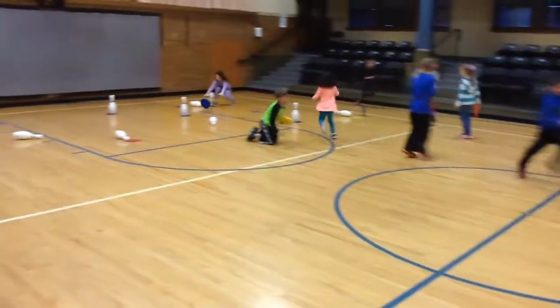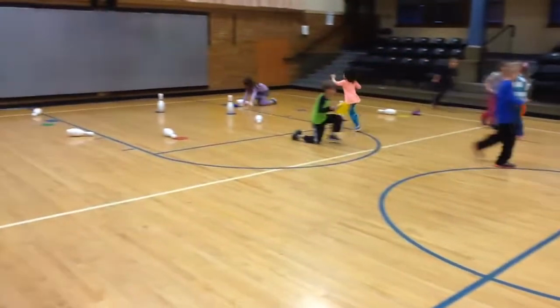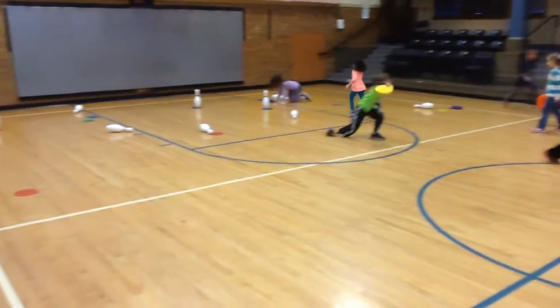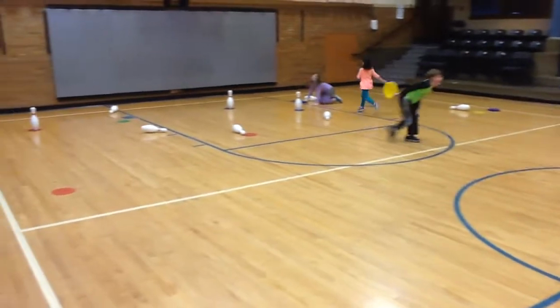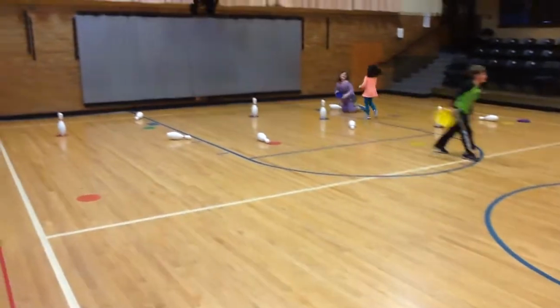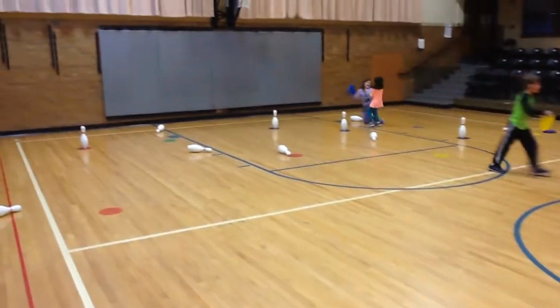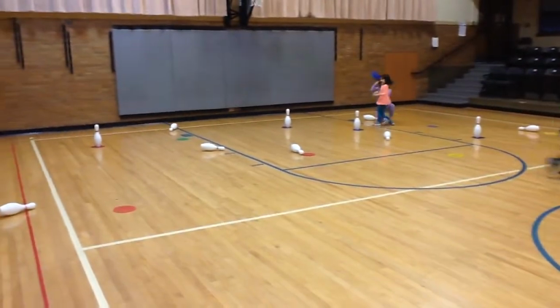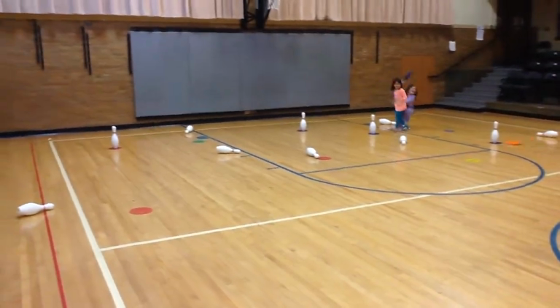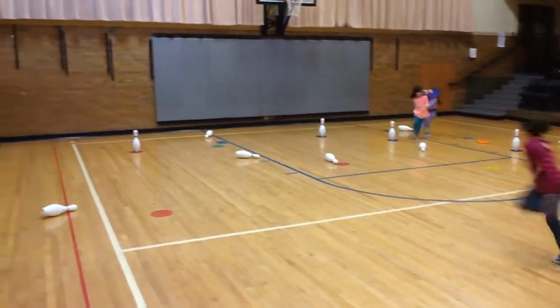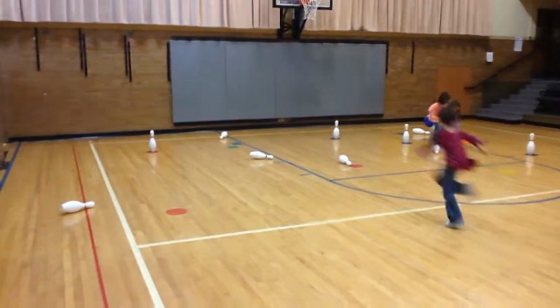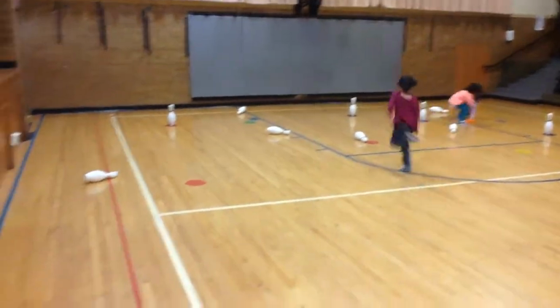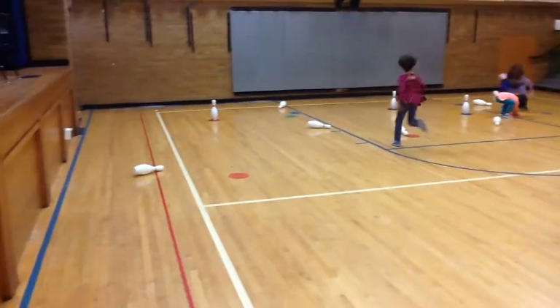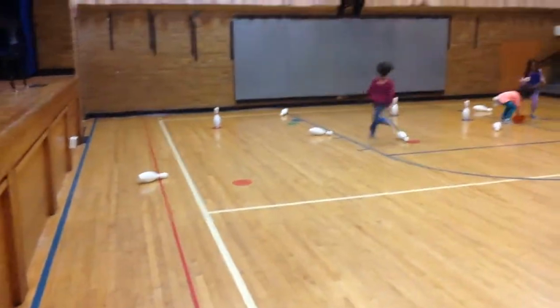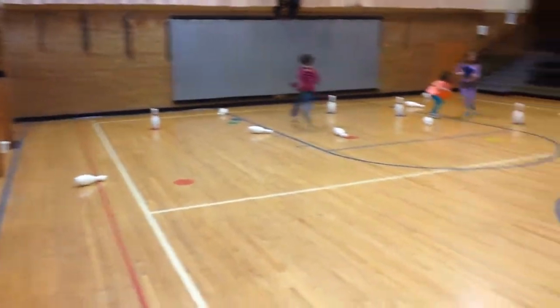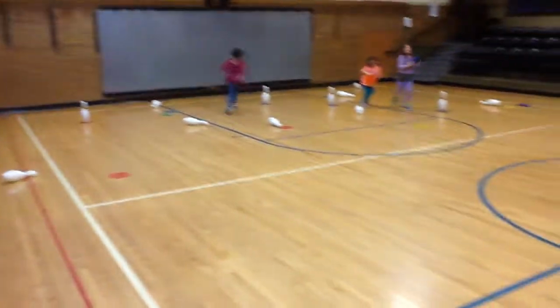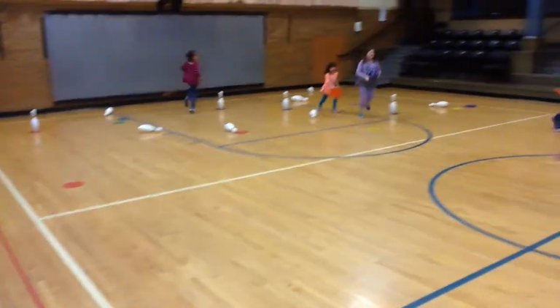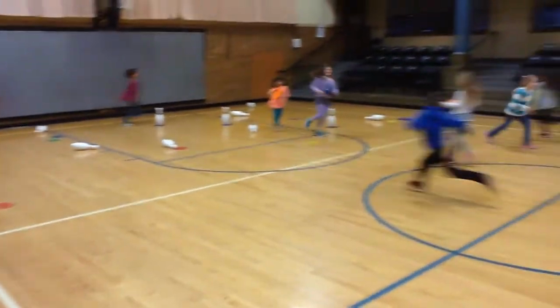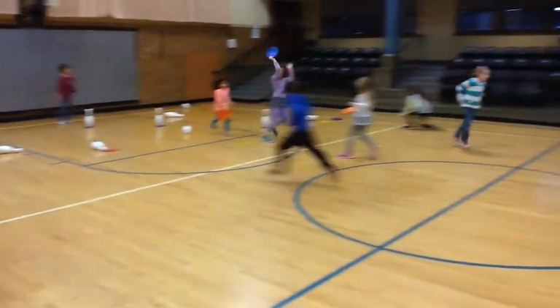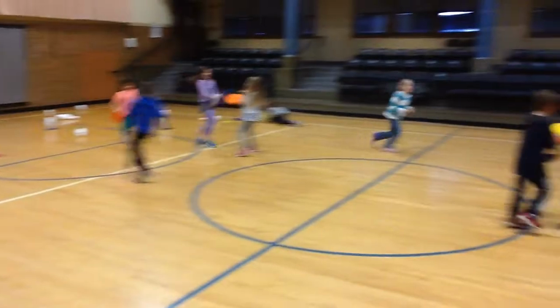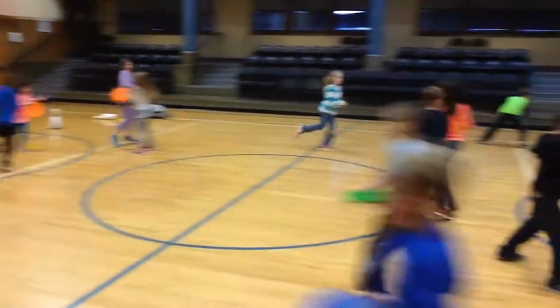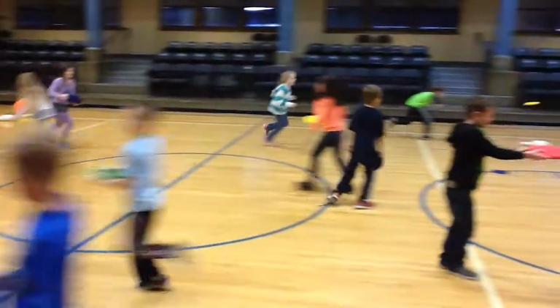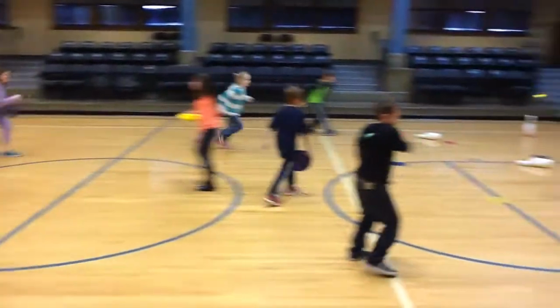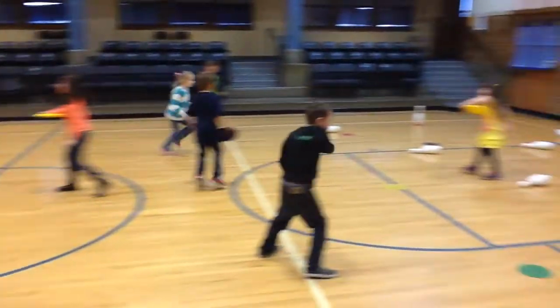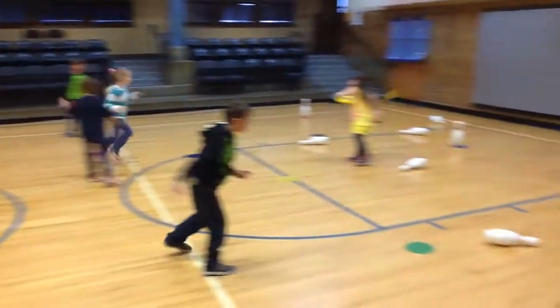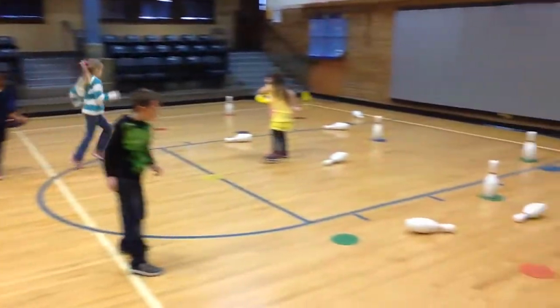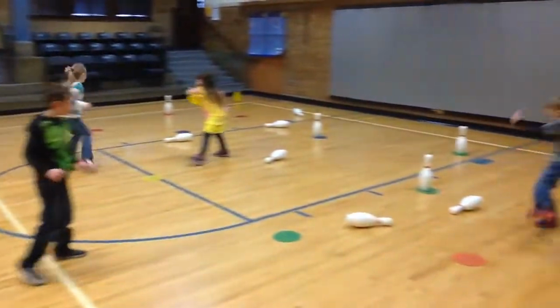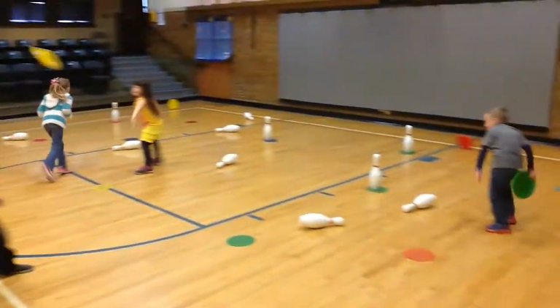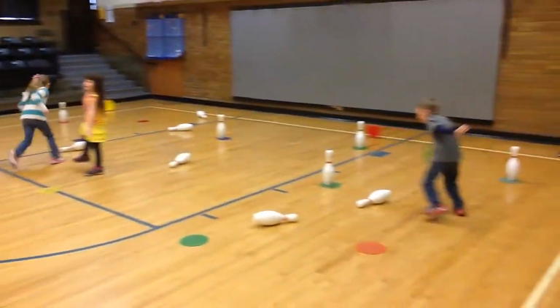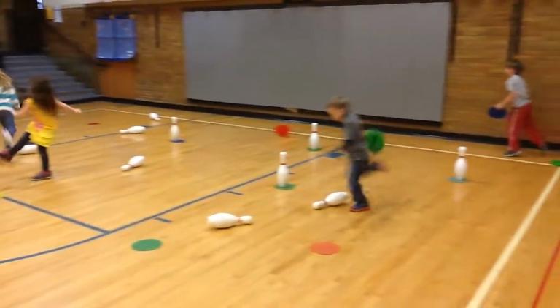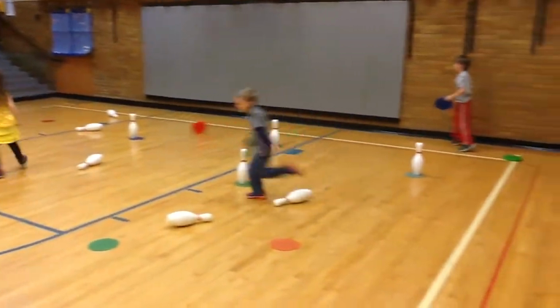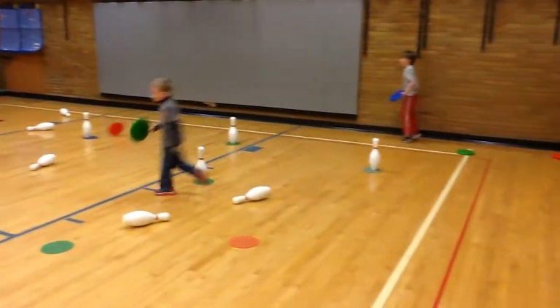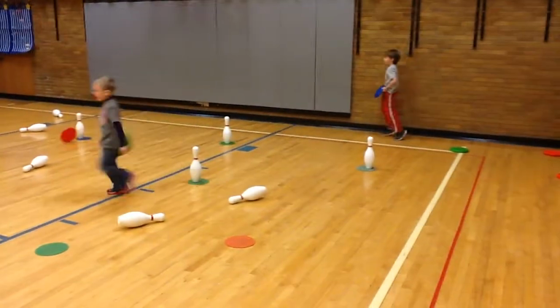Once you throw, you have to run back to your side and go get another frisbee. In a three-minute time limit, you're trying to knock down all 12 frisbees on the opposite team.